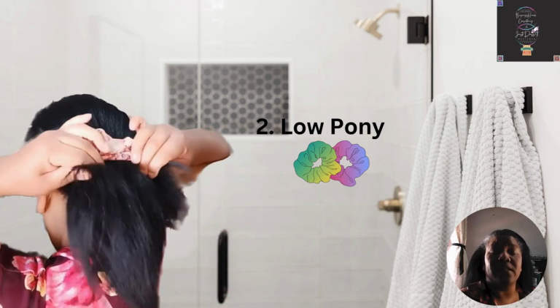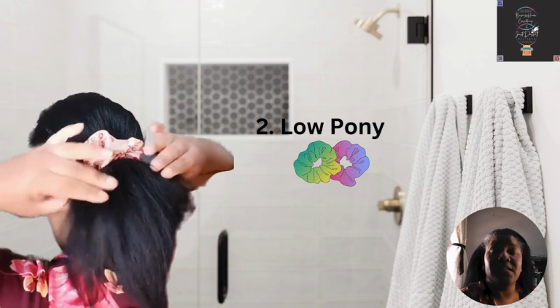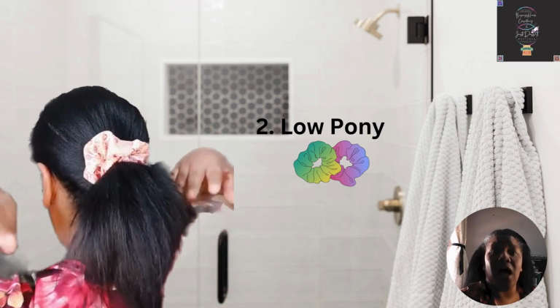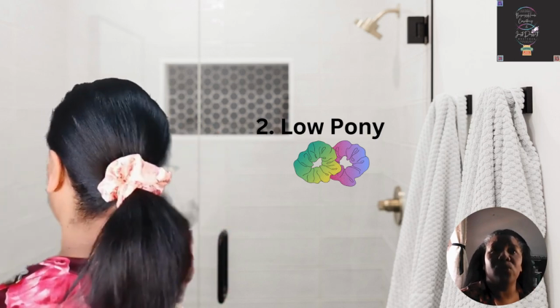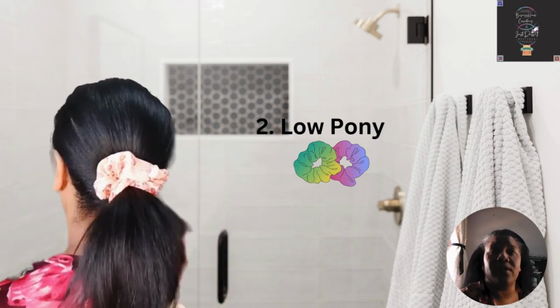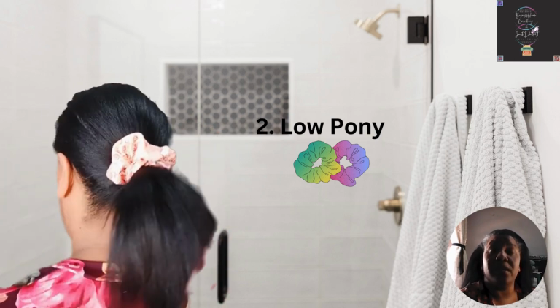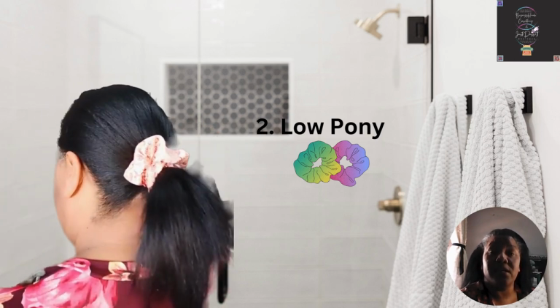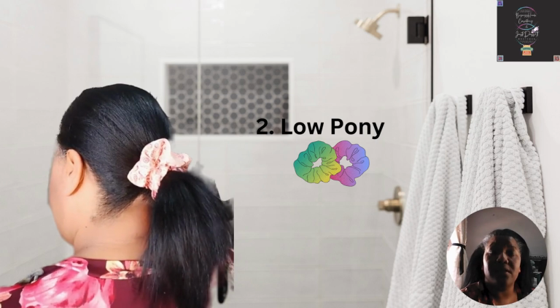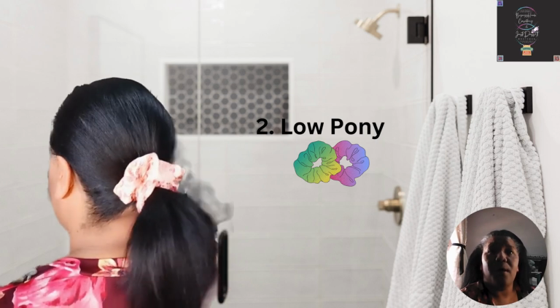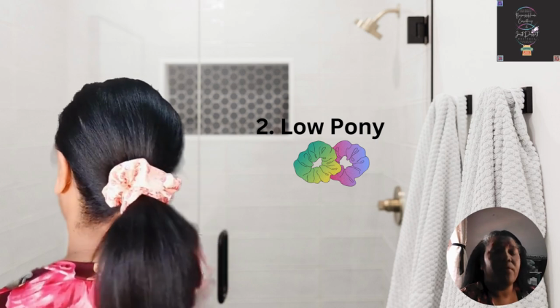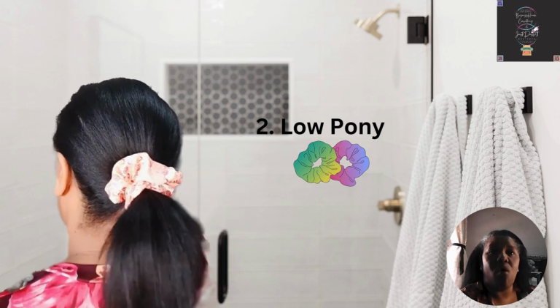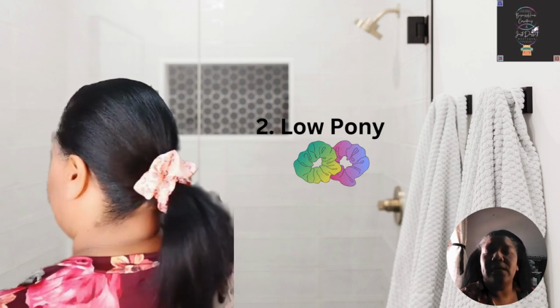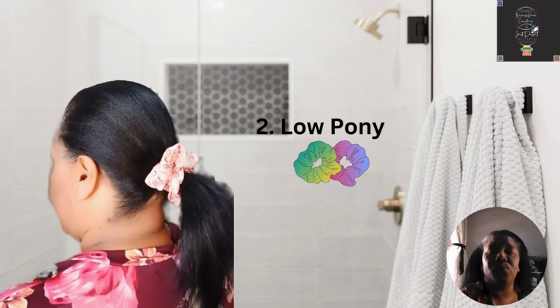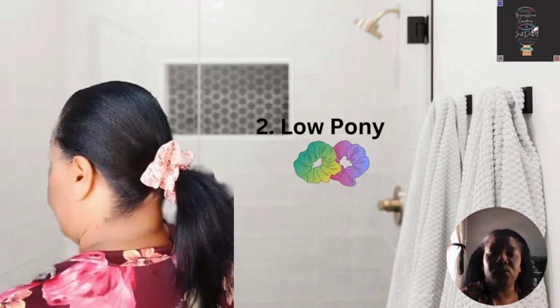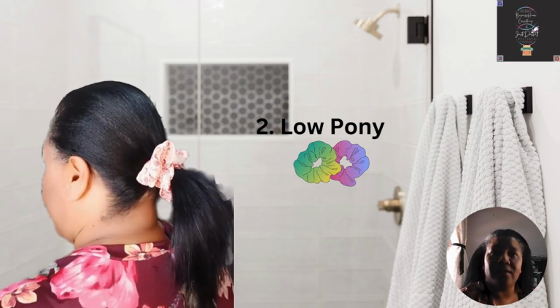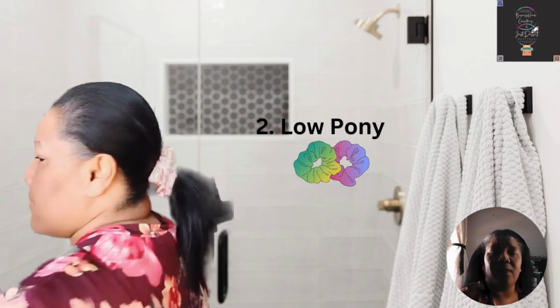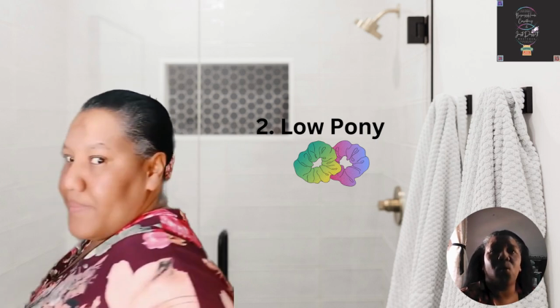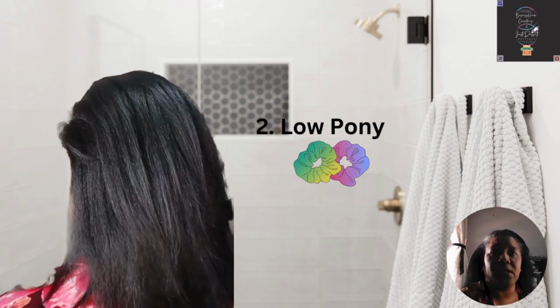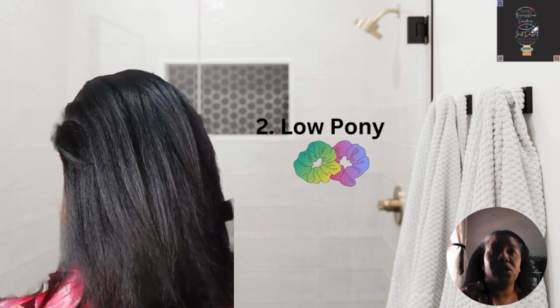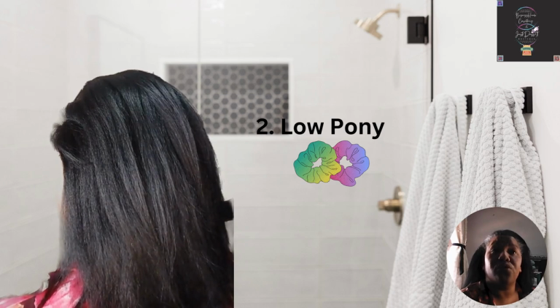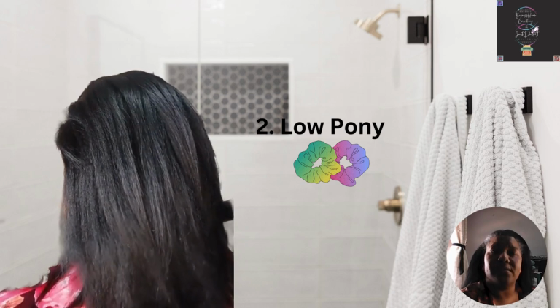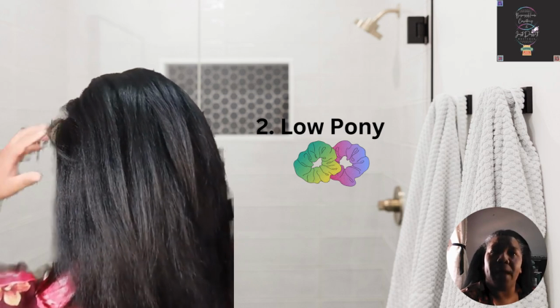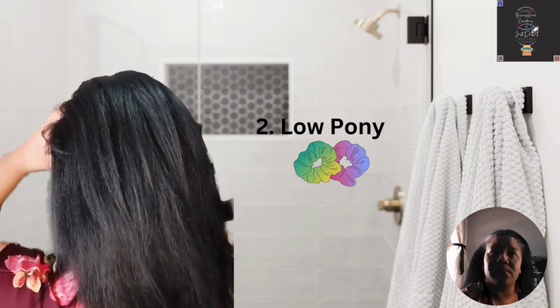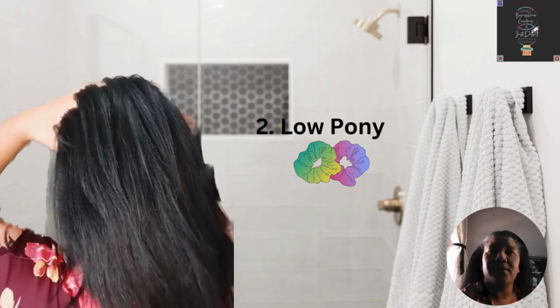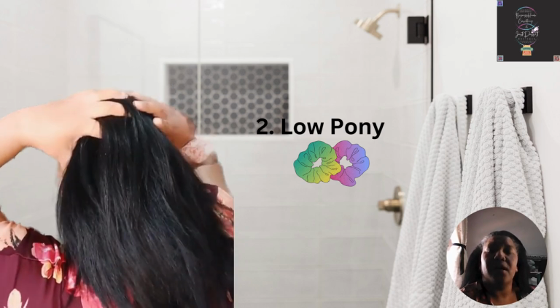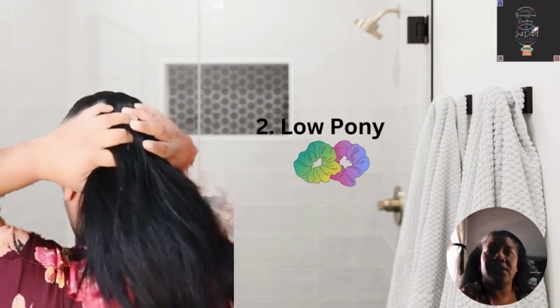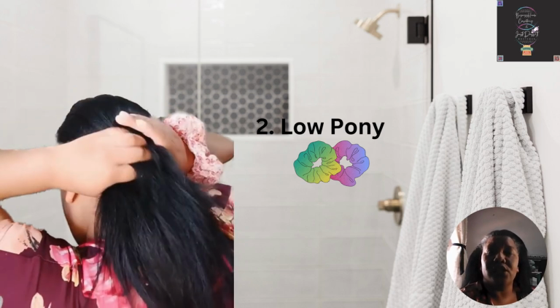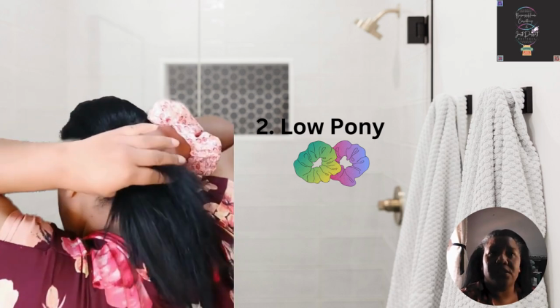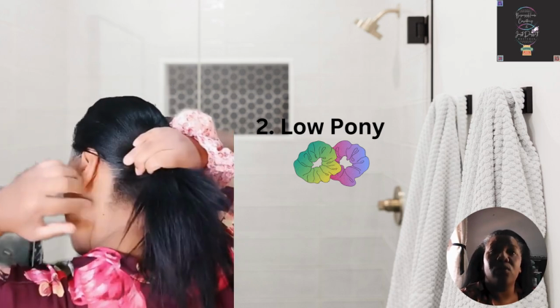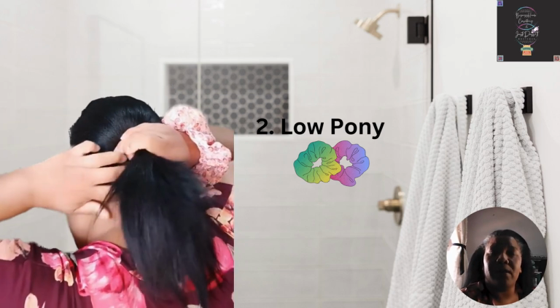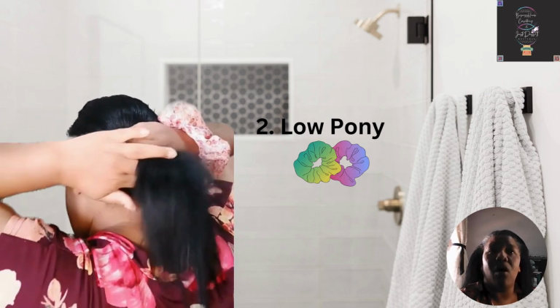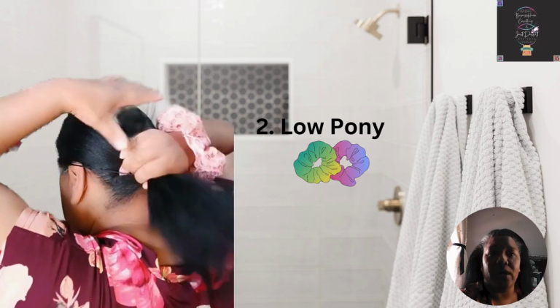I would give it about three turns — four is going to be too tight and may cause headaches, so three is the maximum number of scrunchie turns you can make on your hair.